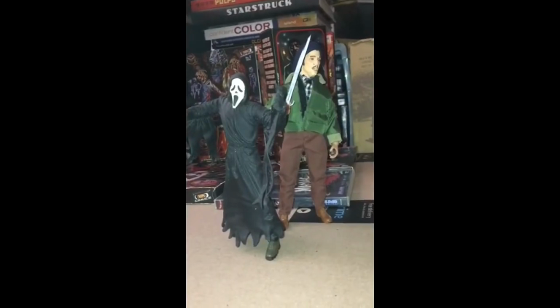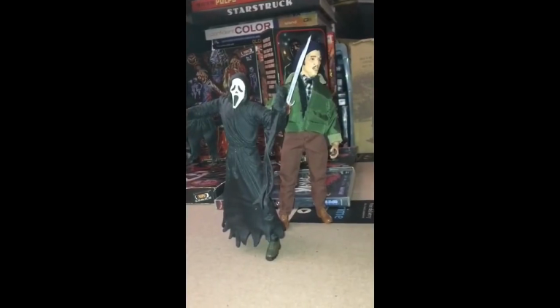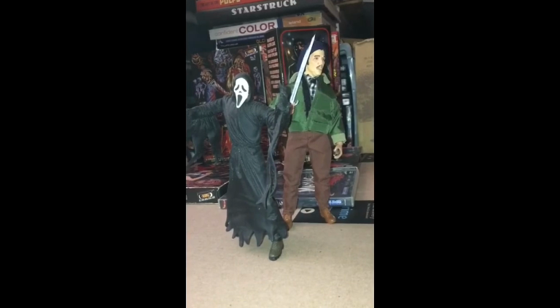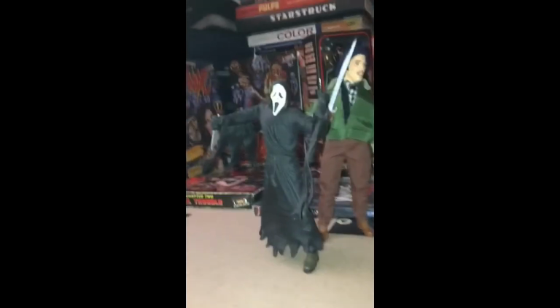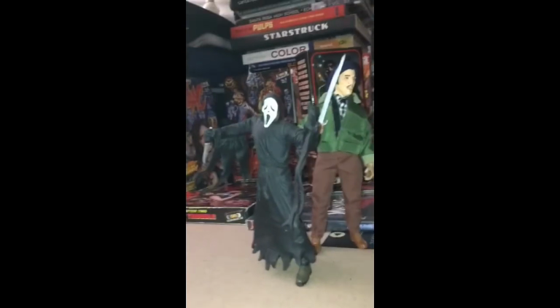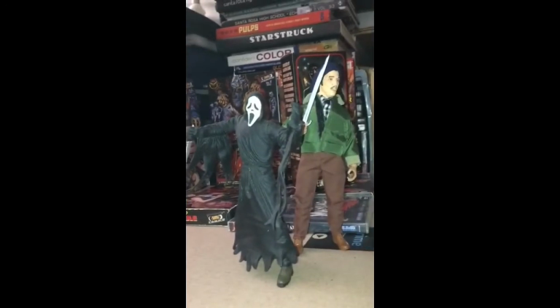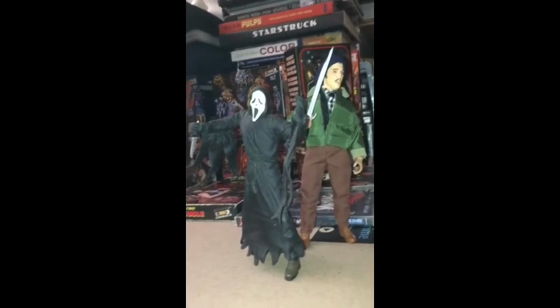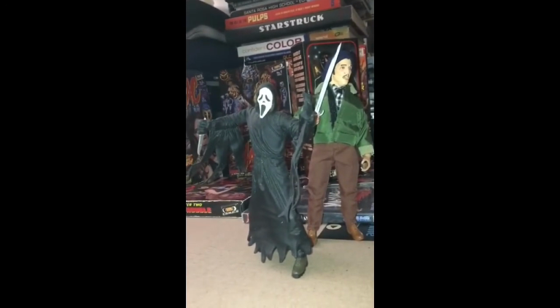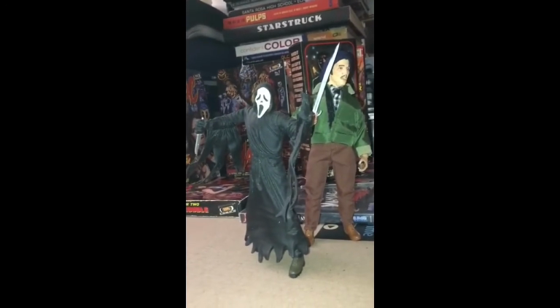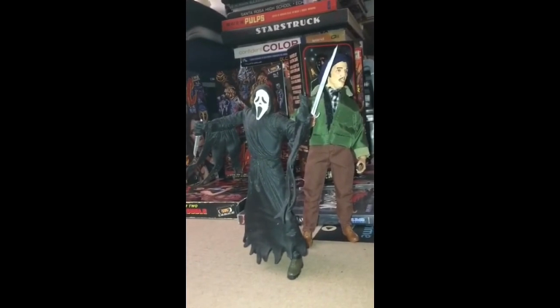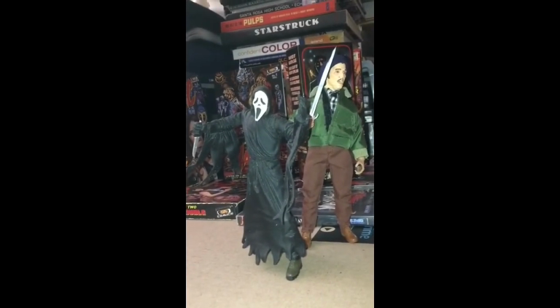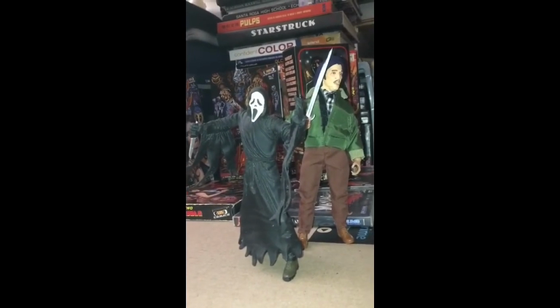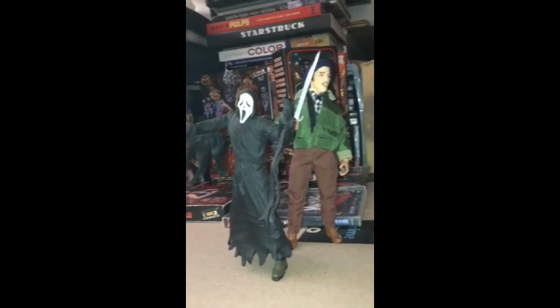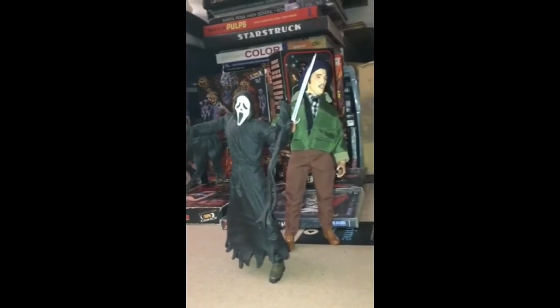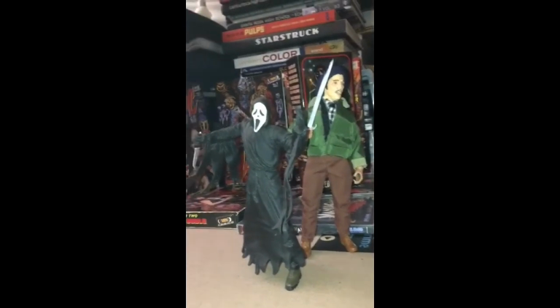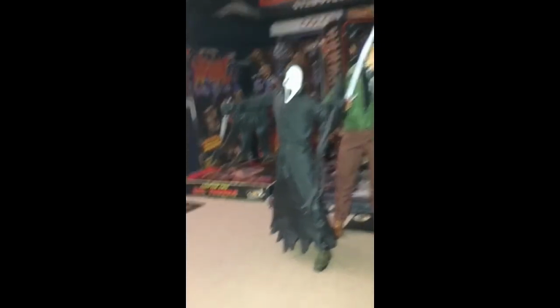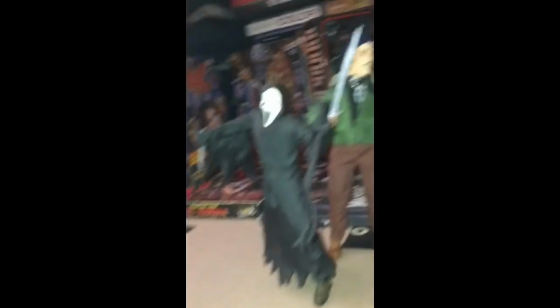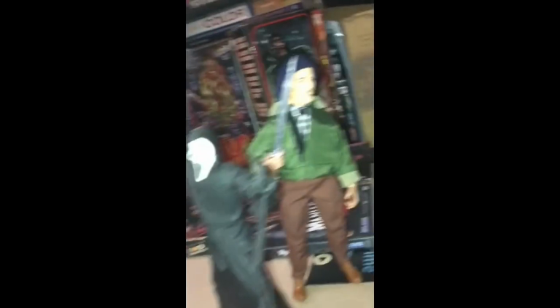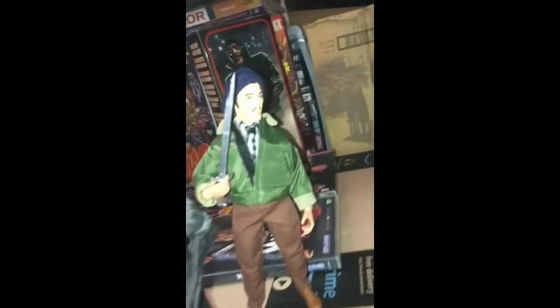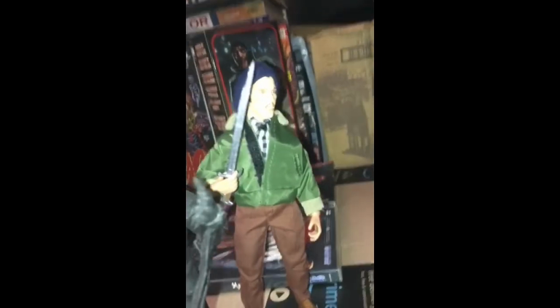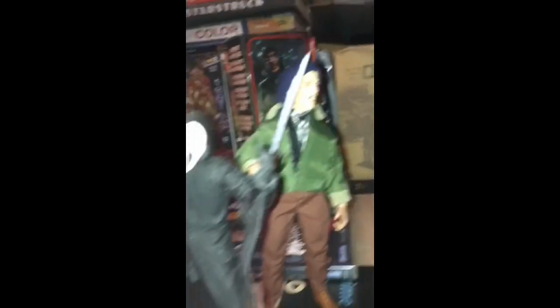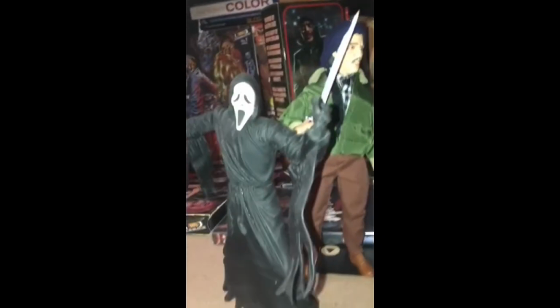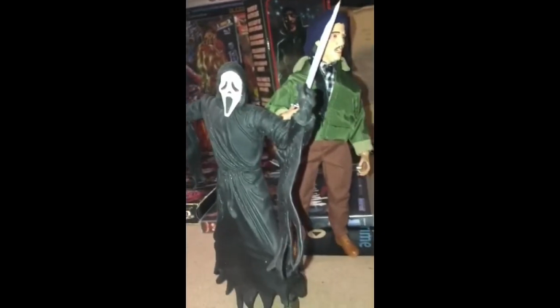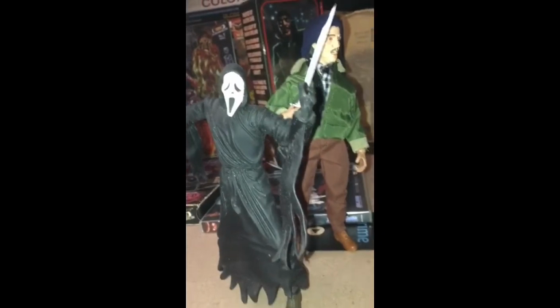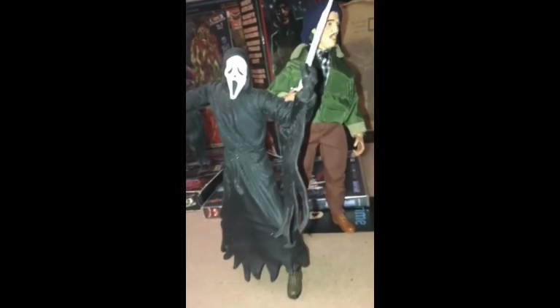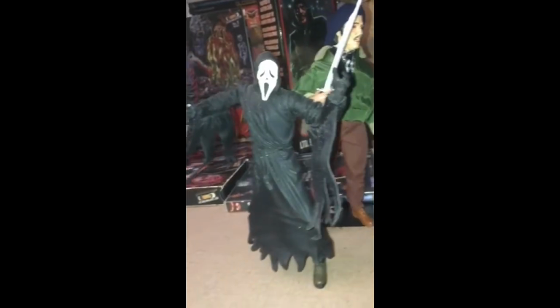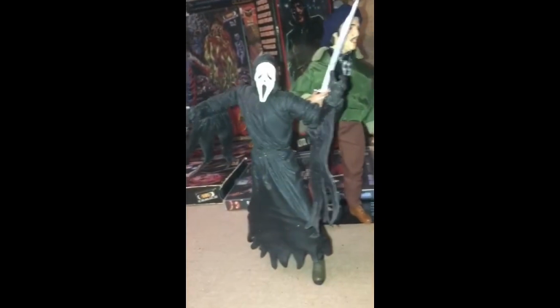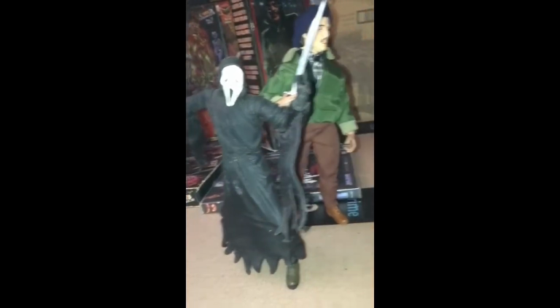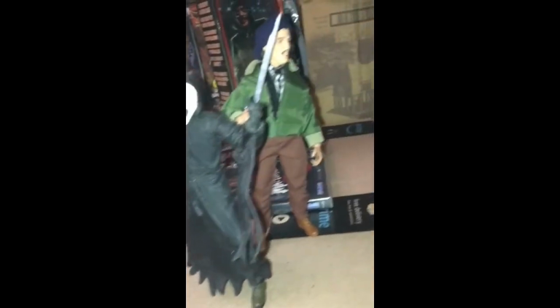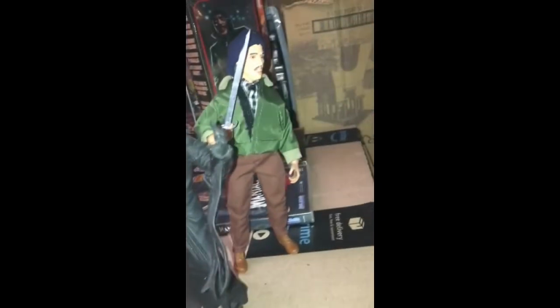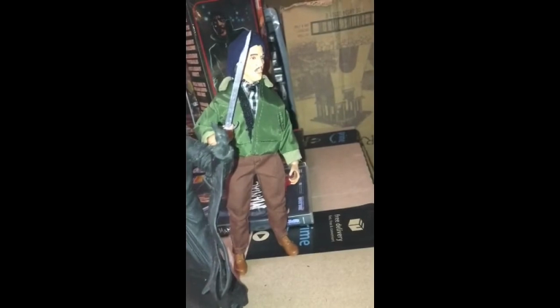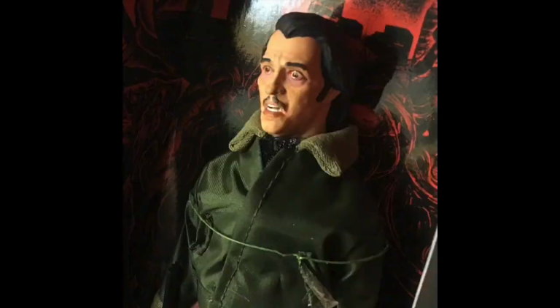Here it is next to one of the old Seth MacFarlane Ghost Face figures if you want to see how it compares. It's basically the size of a NECA retro claw. And here are a couple more pictures for you guys.